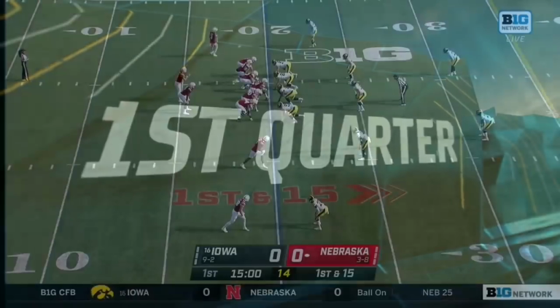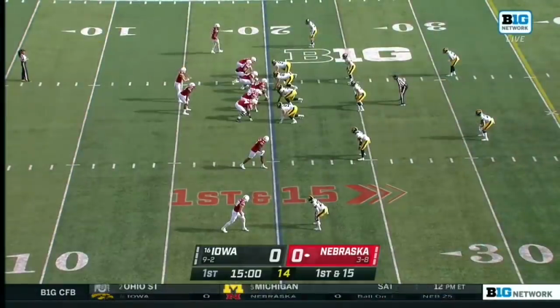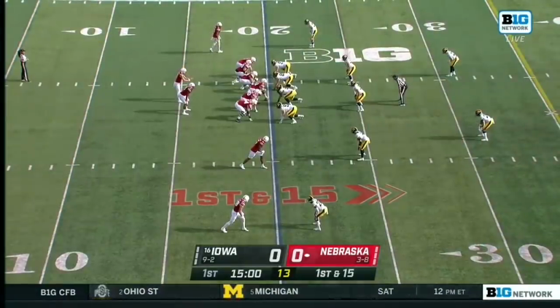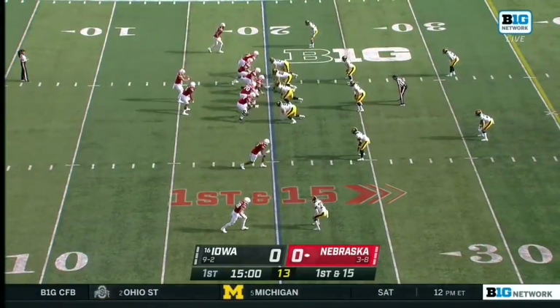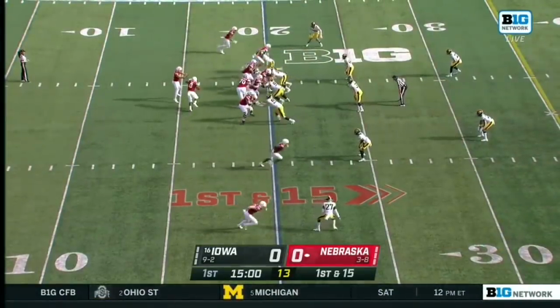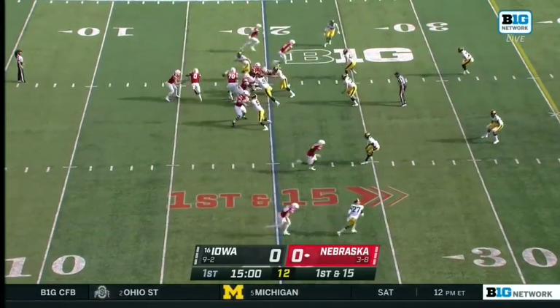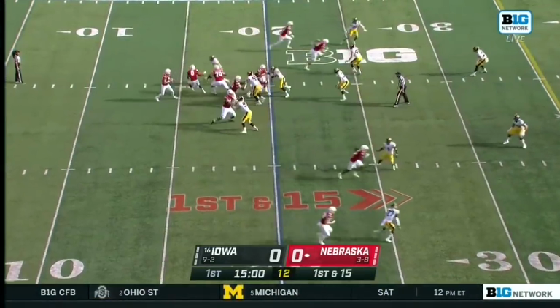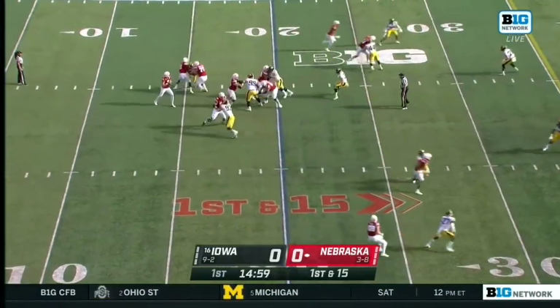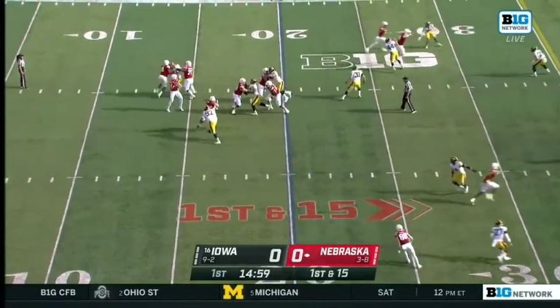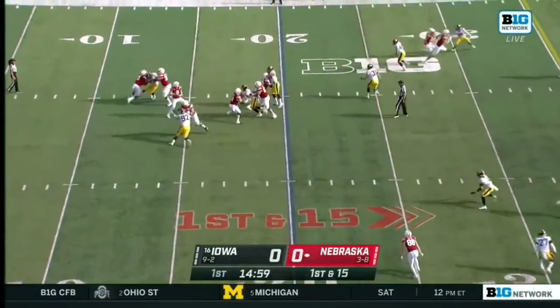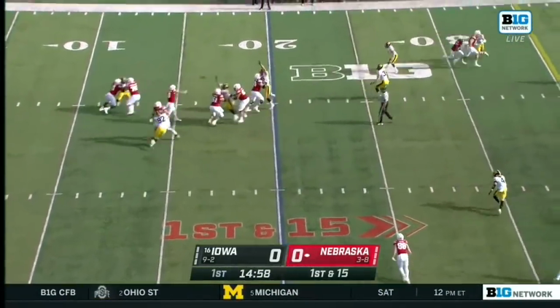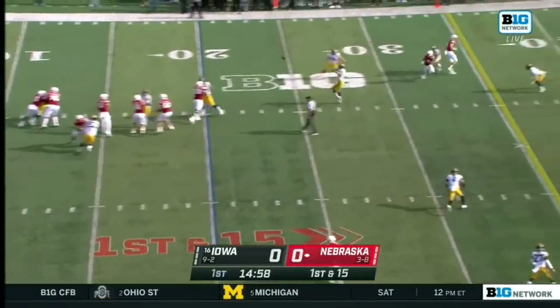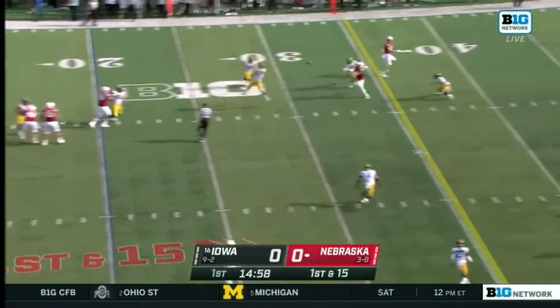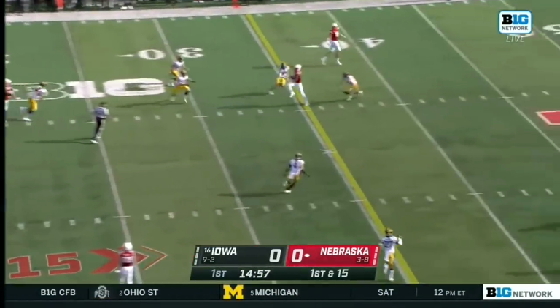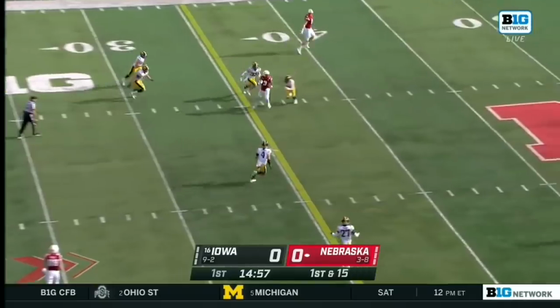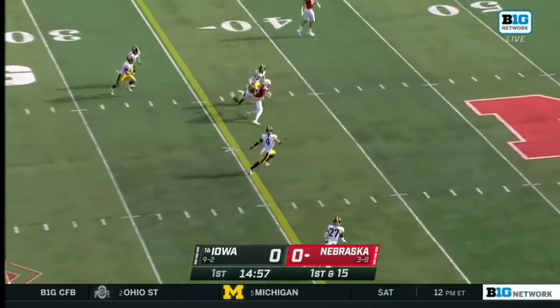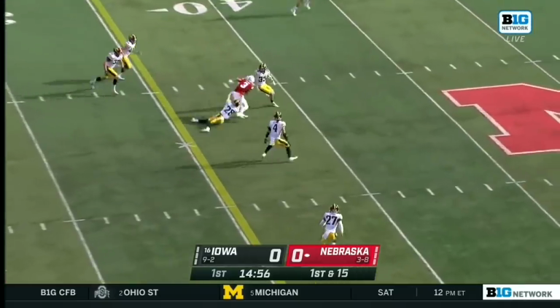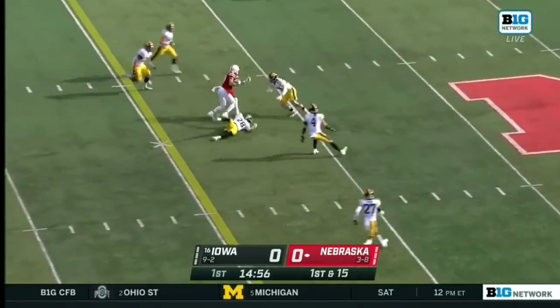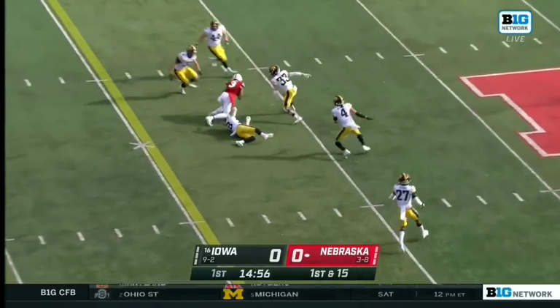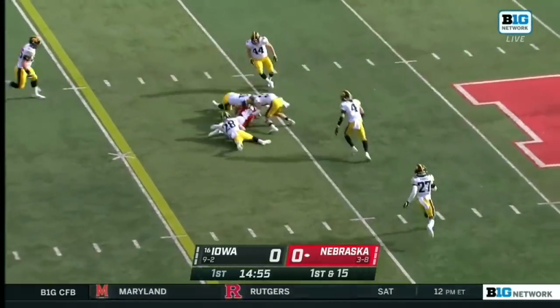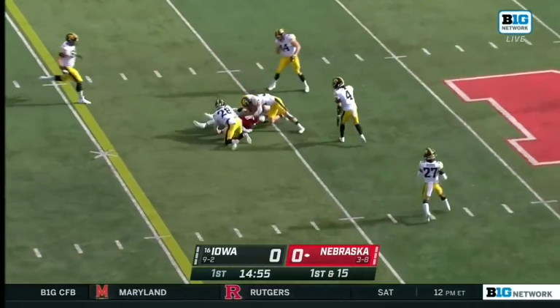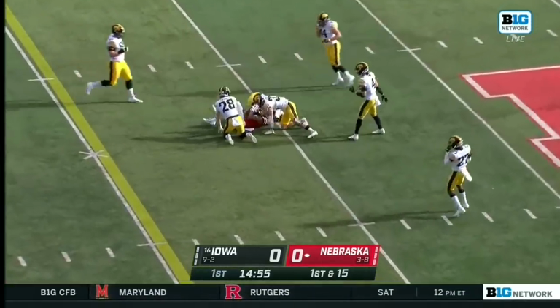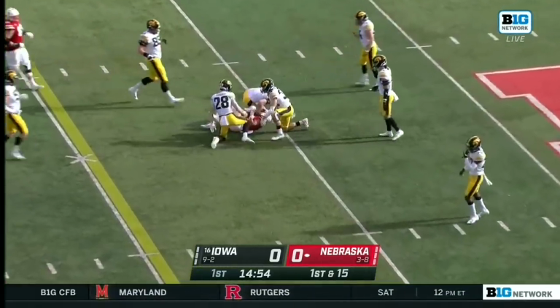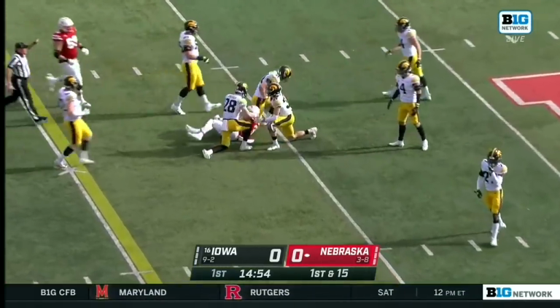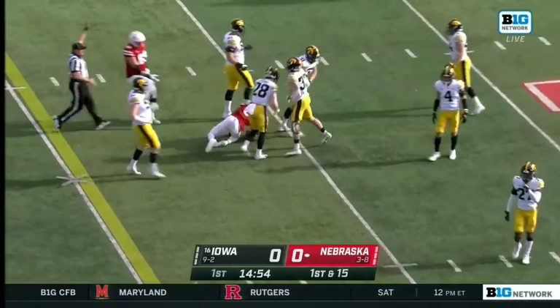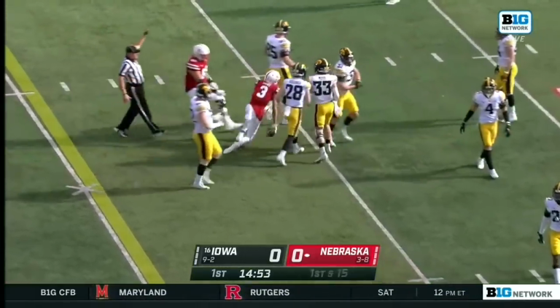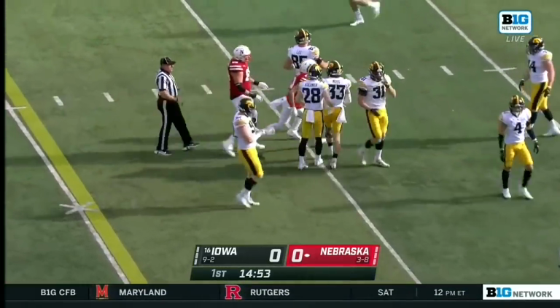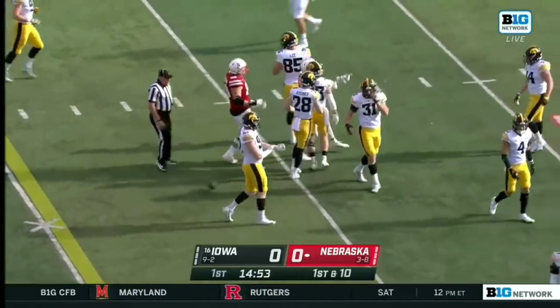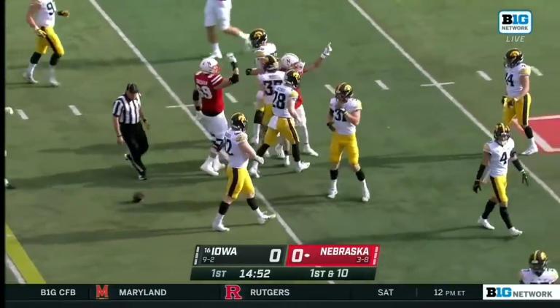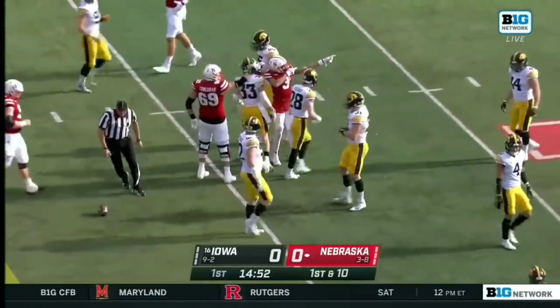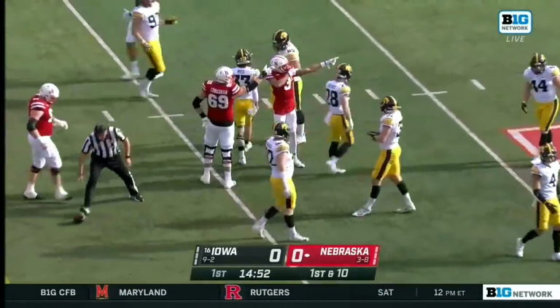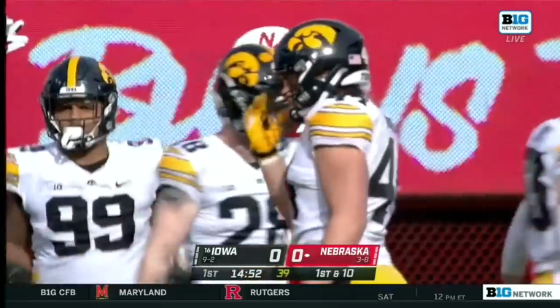Third best in the country as far as fewest turnovers is concerned. Smothers going right to the air — well, that's nice — finding the top target, Samori Ture, for a gain of 19.